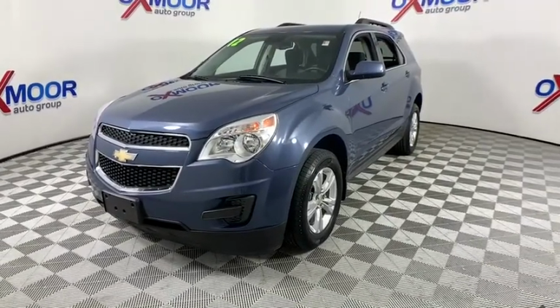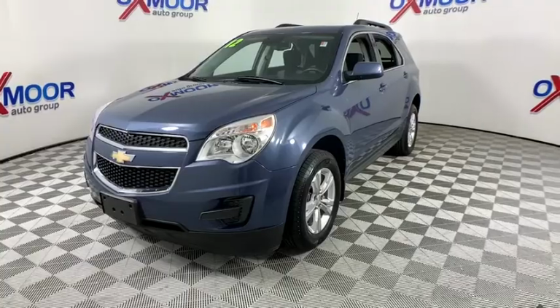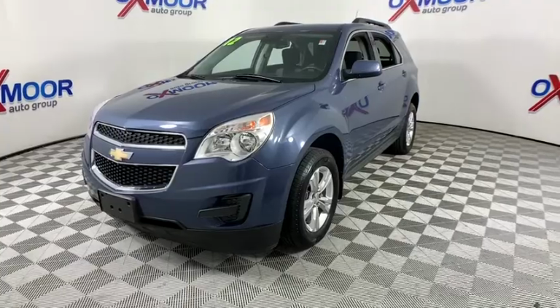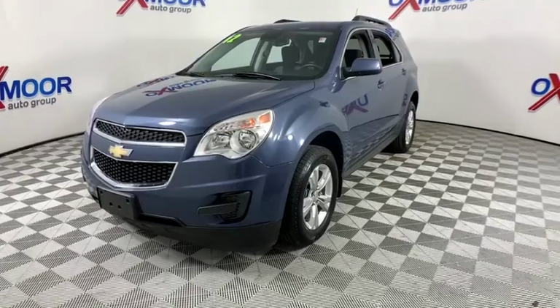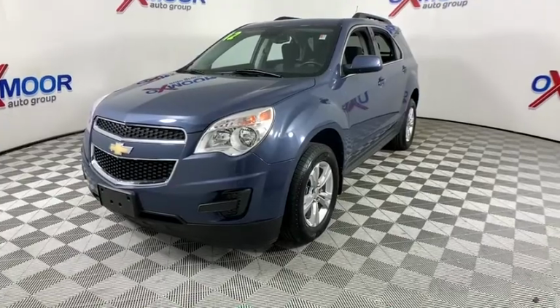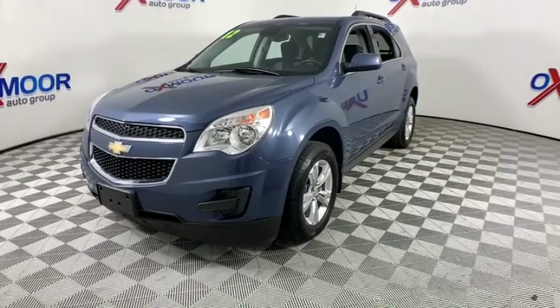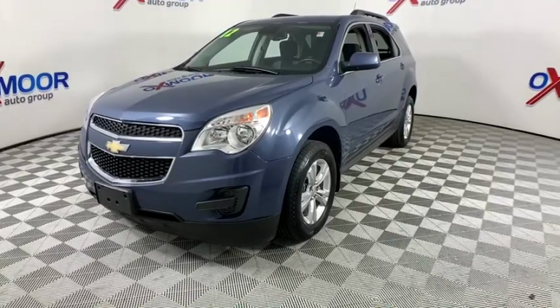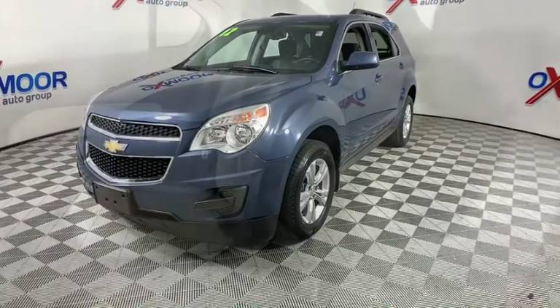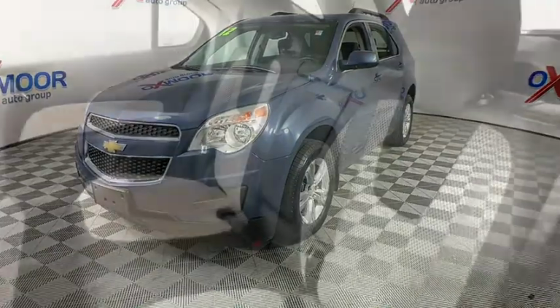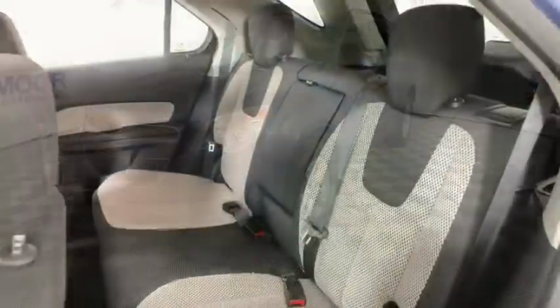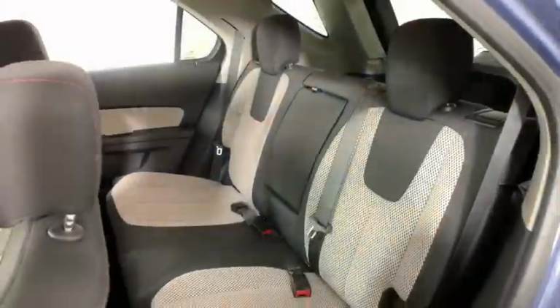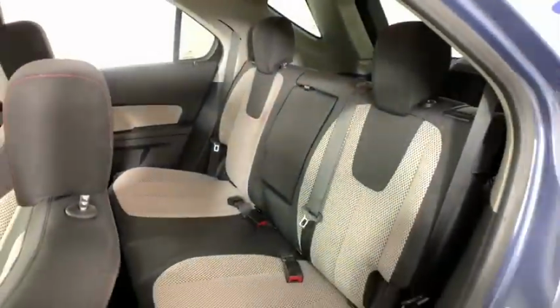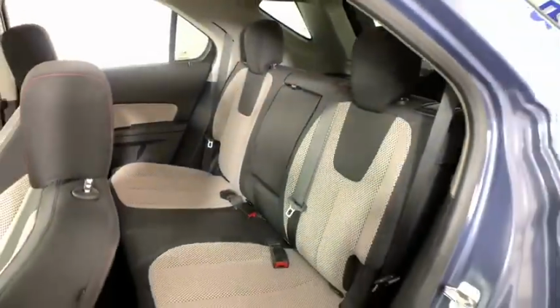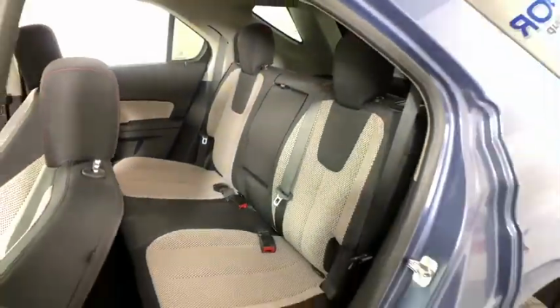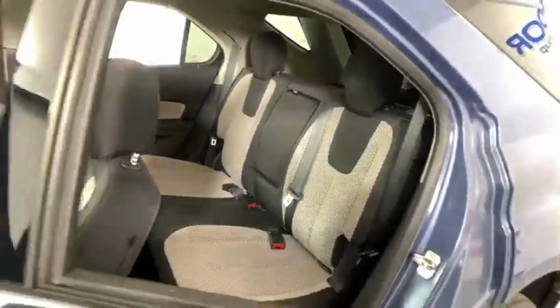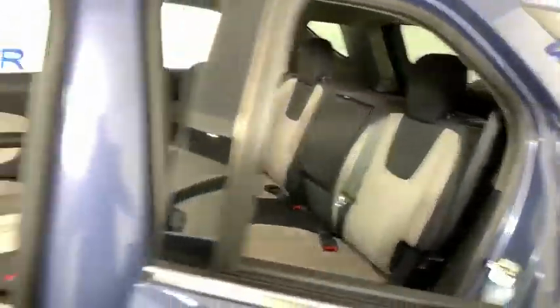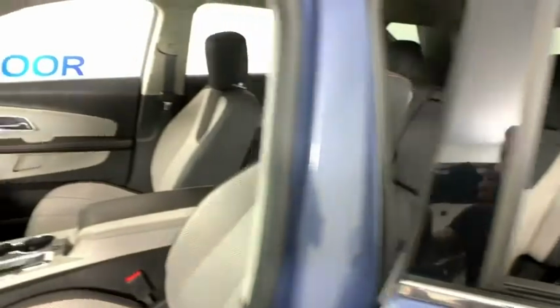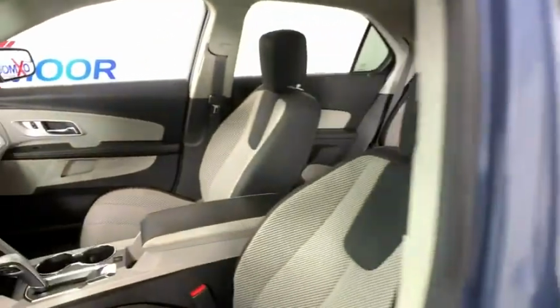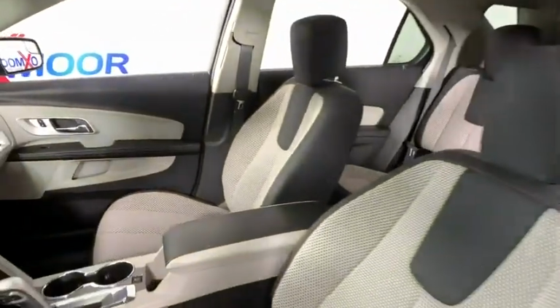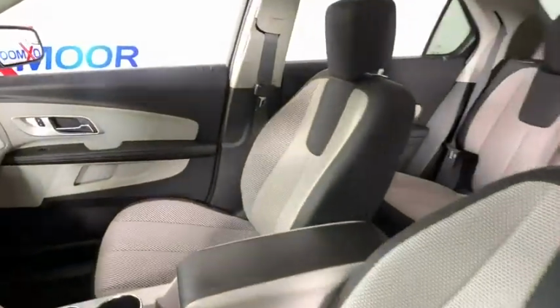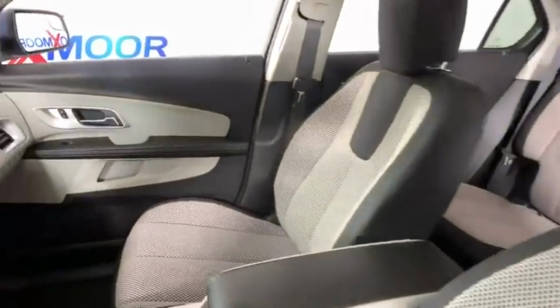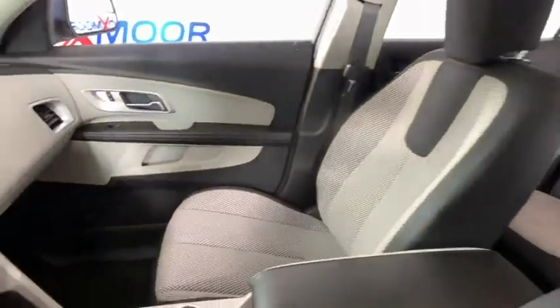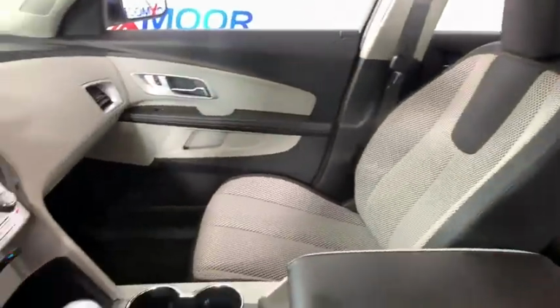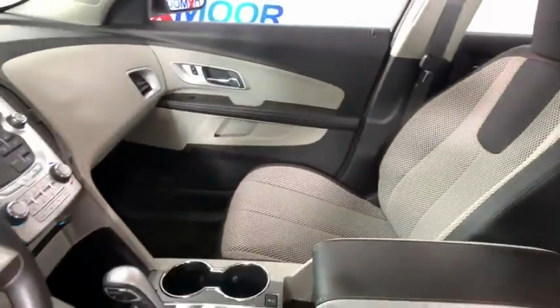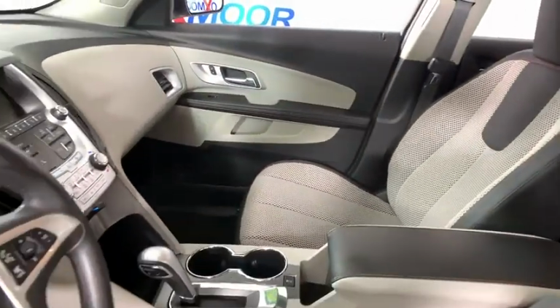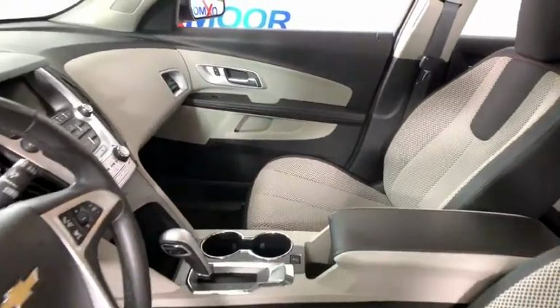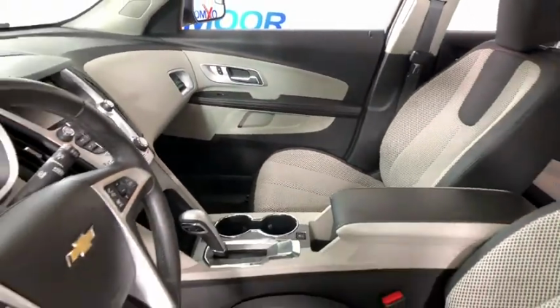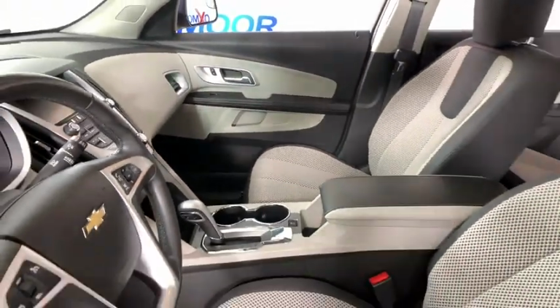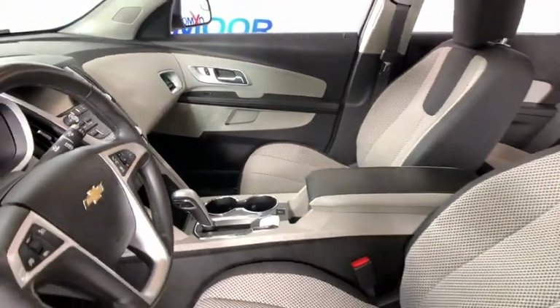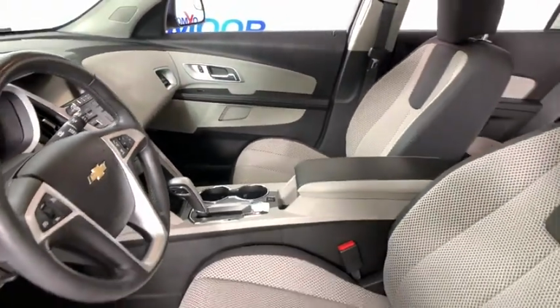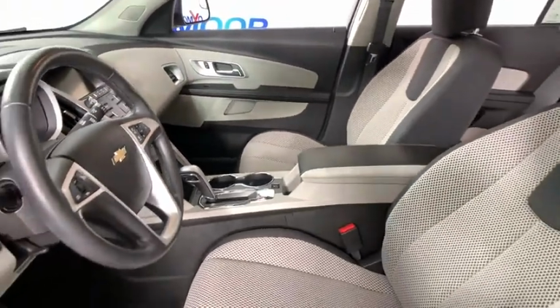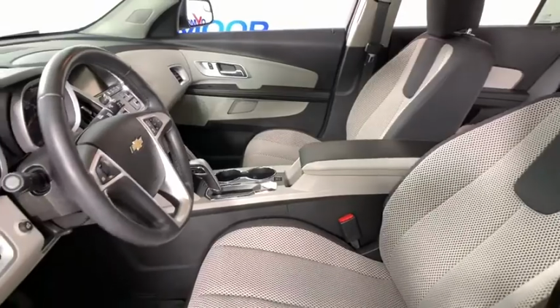Rear window defroster, trip computer, CD player, electronic stability control, Sirius satellite radio, remote keyless entry, brake assist. Come take a test drive today.